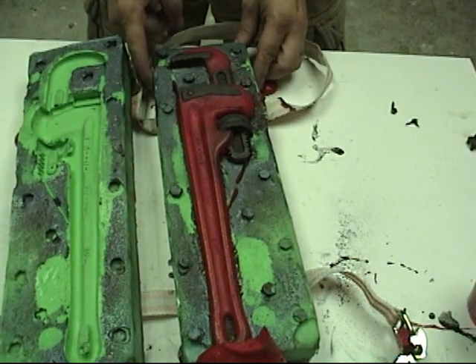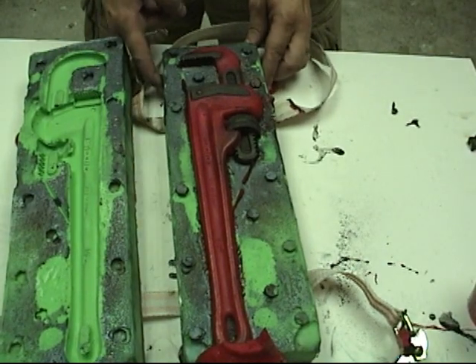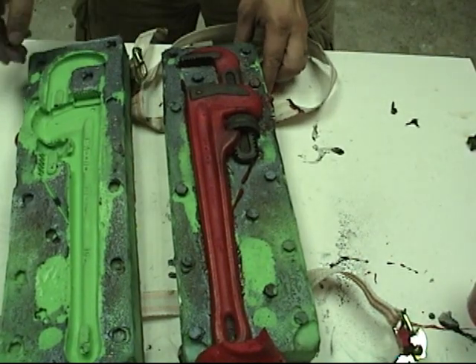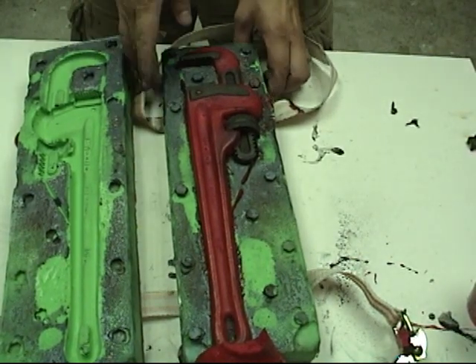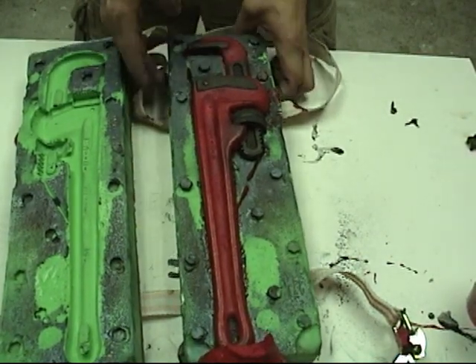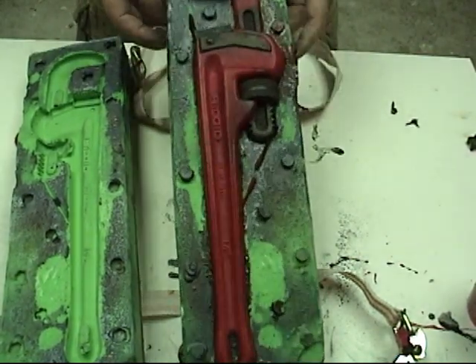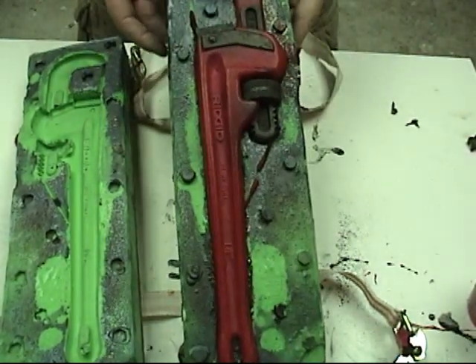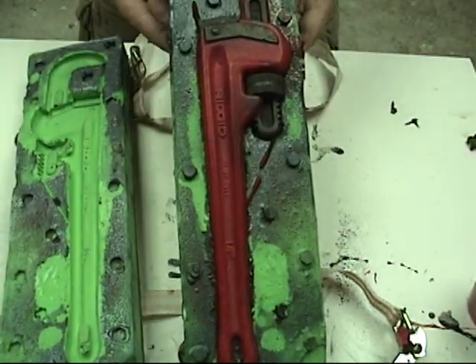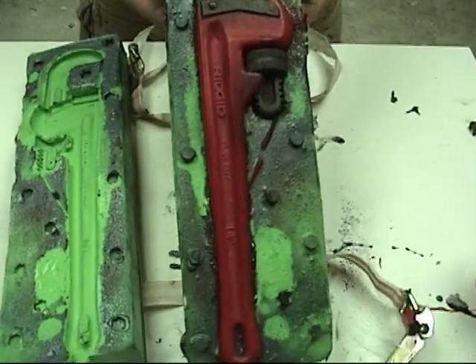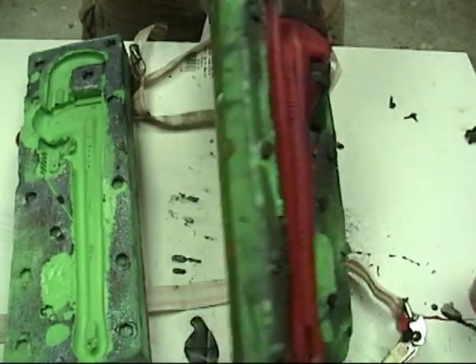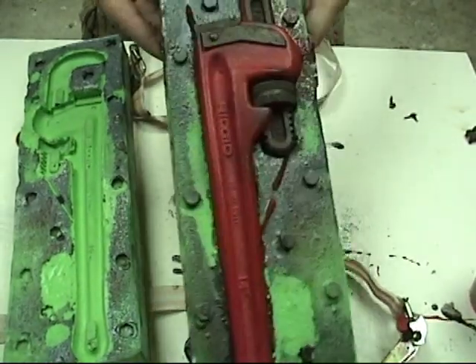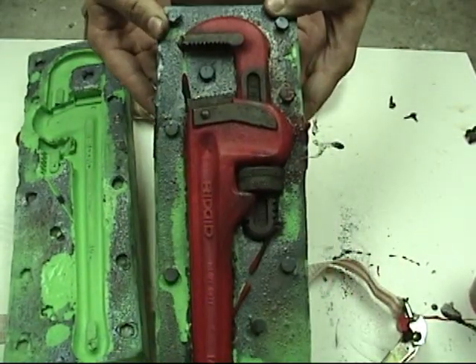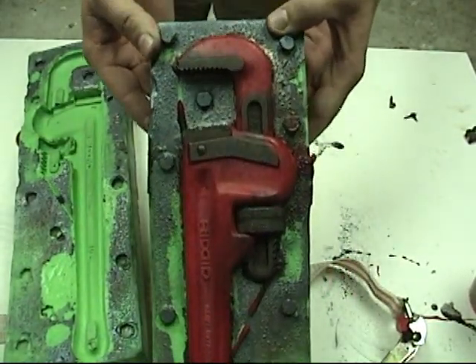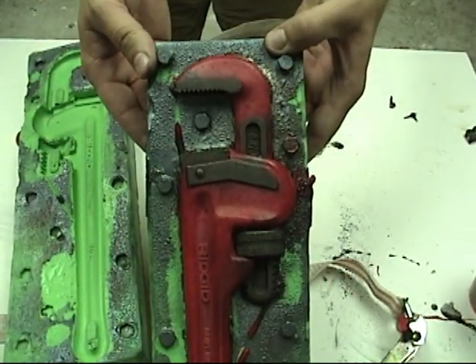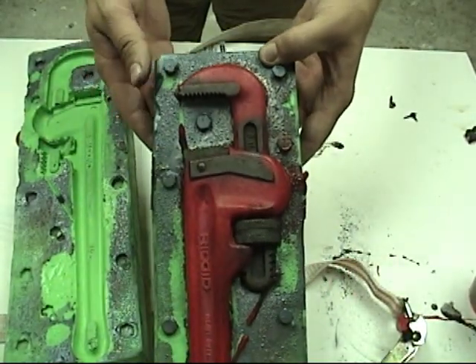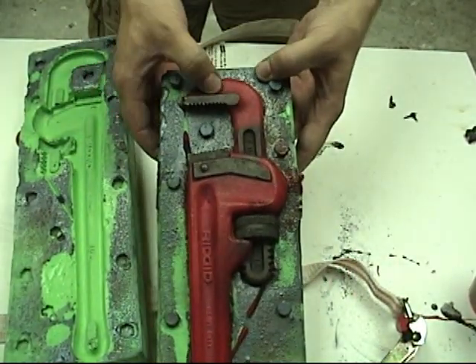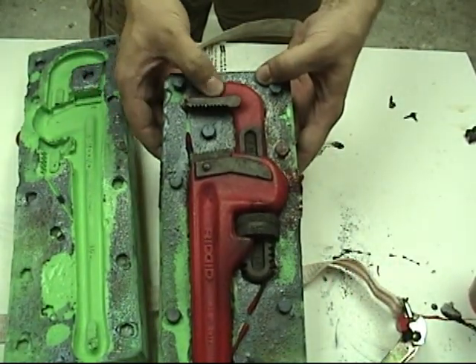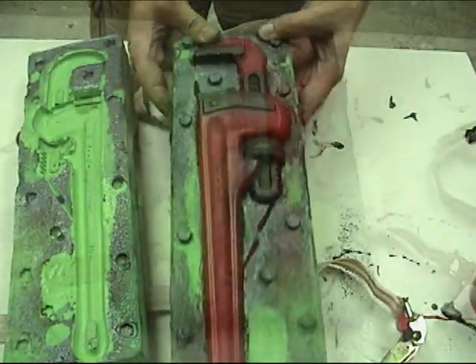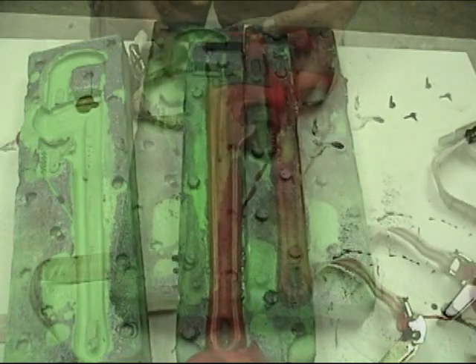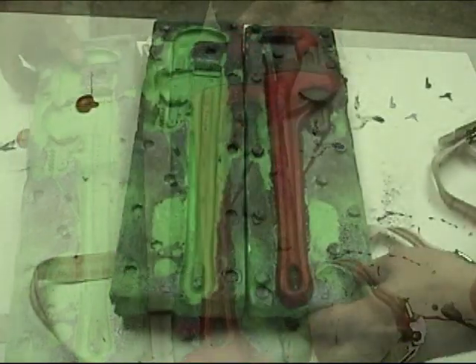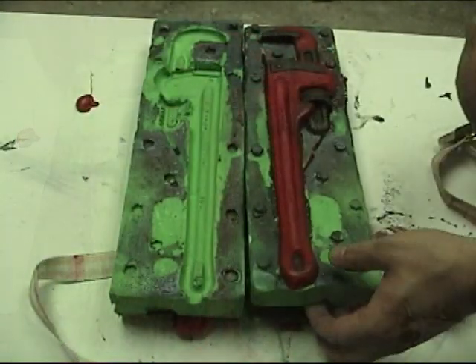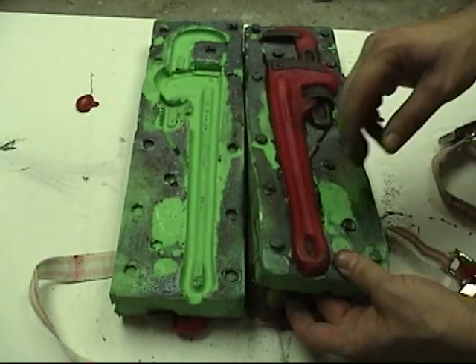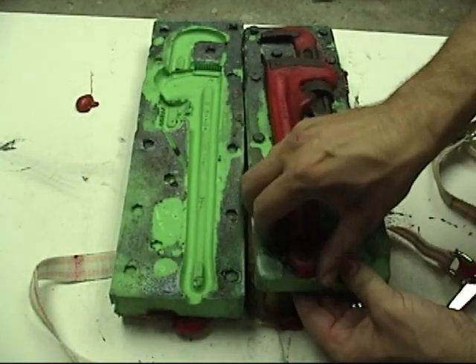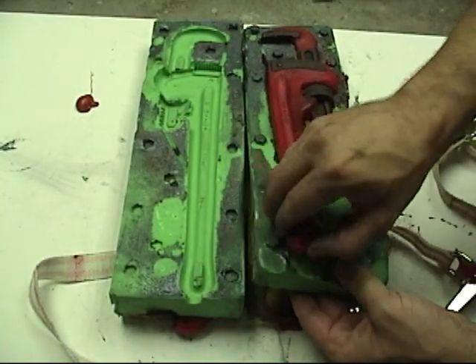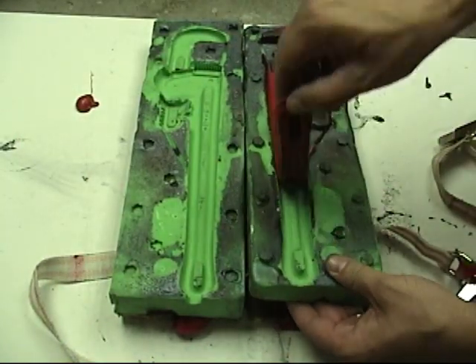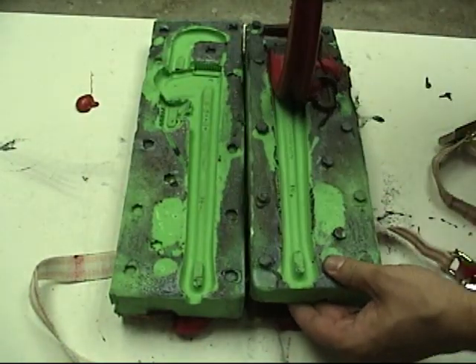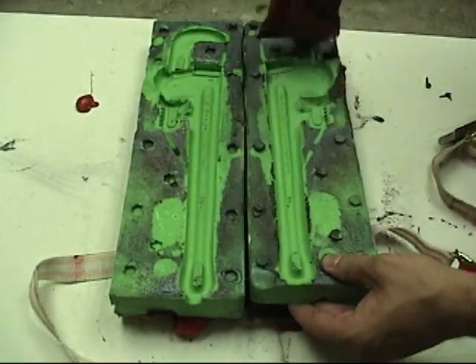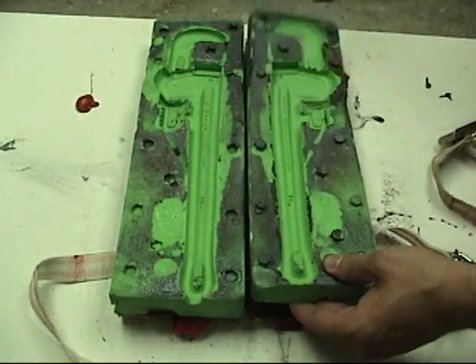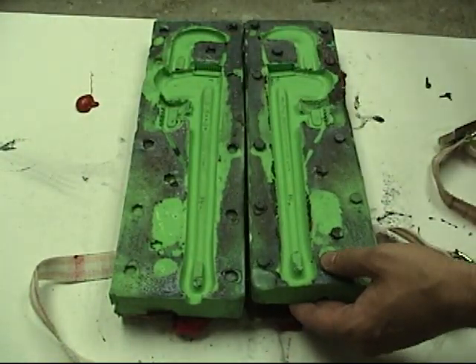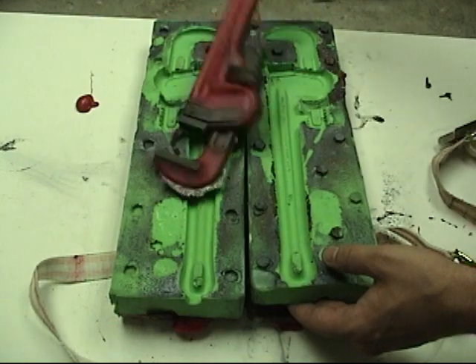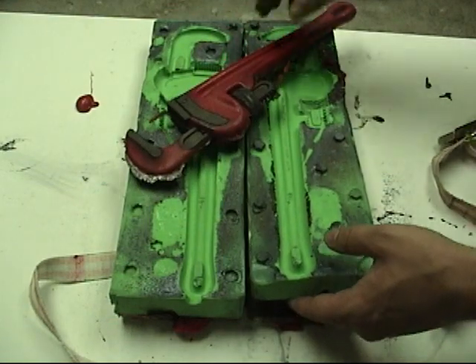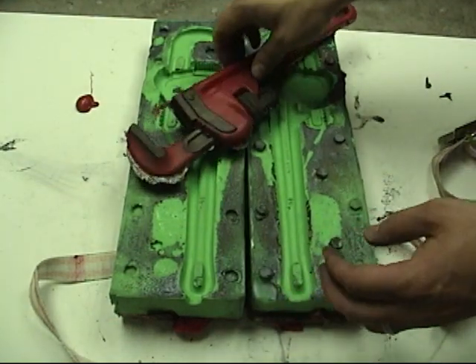There's our cast wrench. All of our metal powders transferred over and gave us a very realistic prop wrench right out of the mold. It just takes a little bit of trimming and we have a realistic prop wrench ready for action.